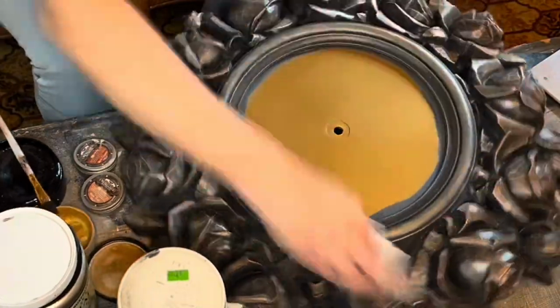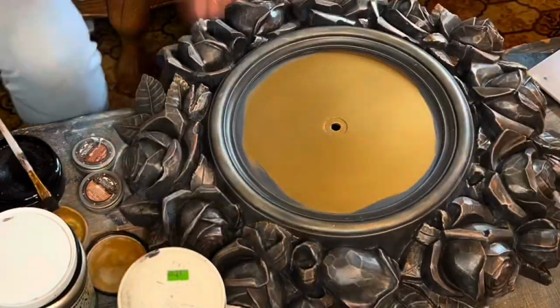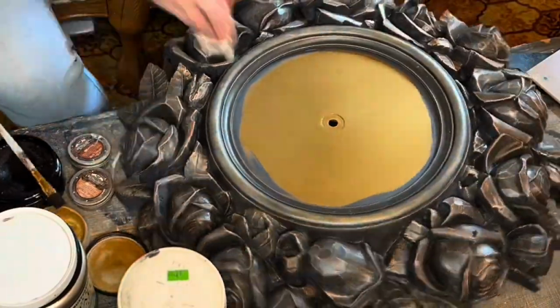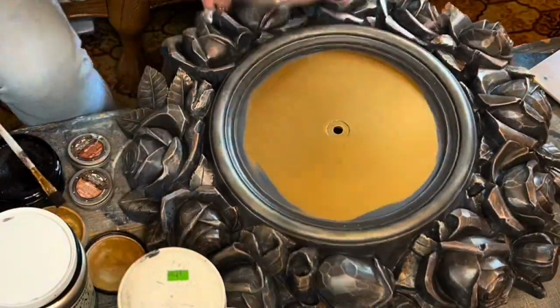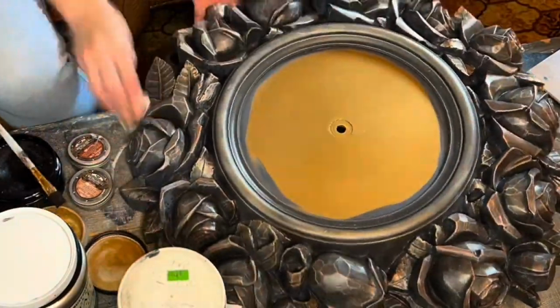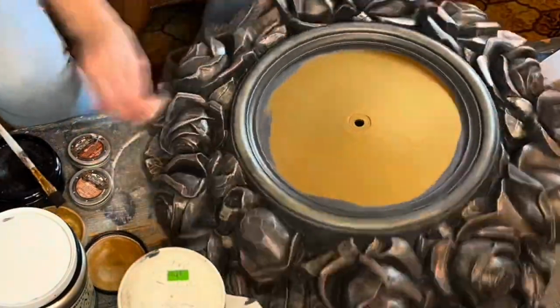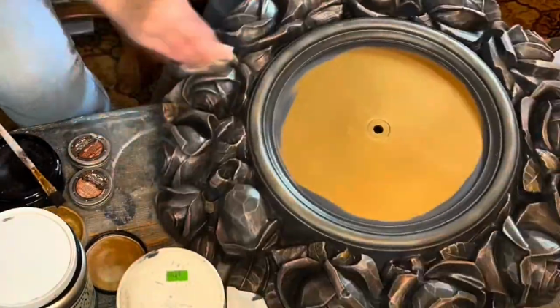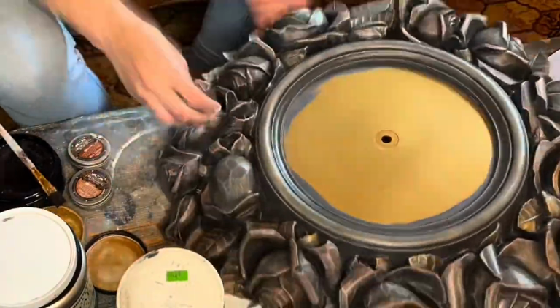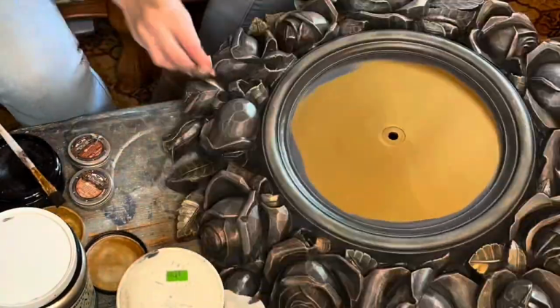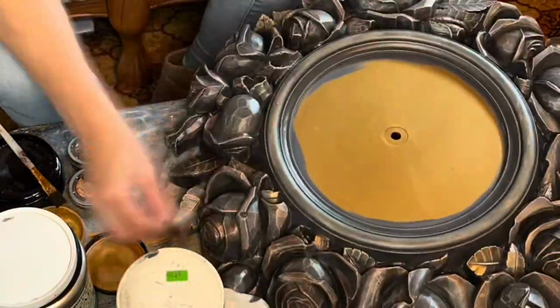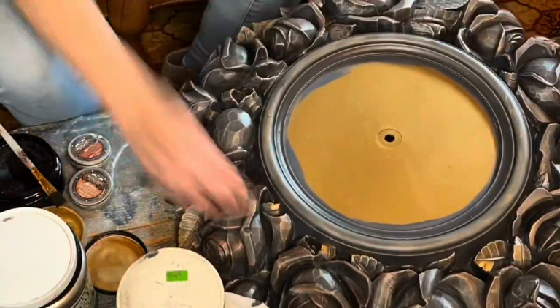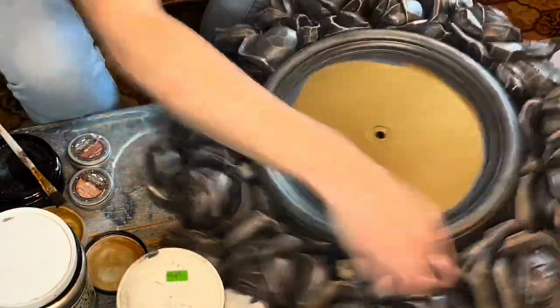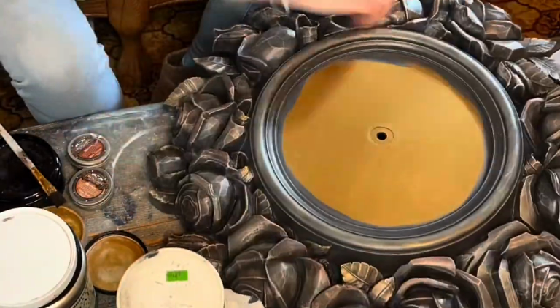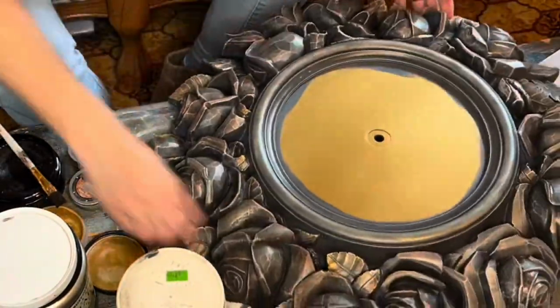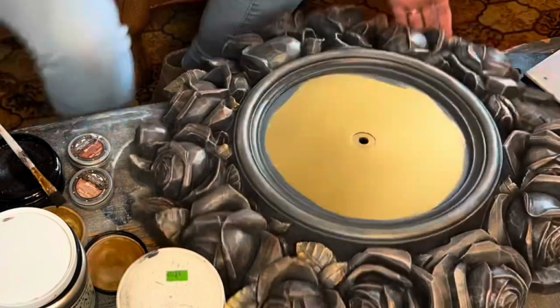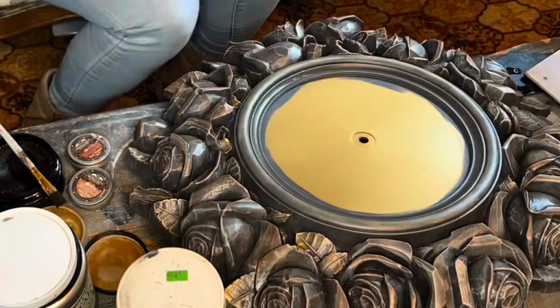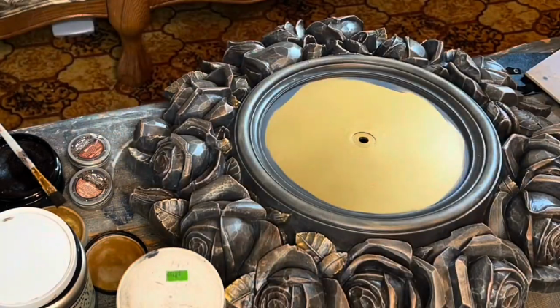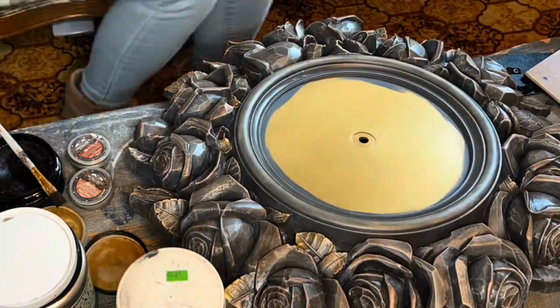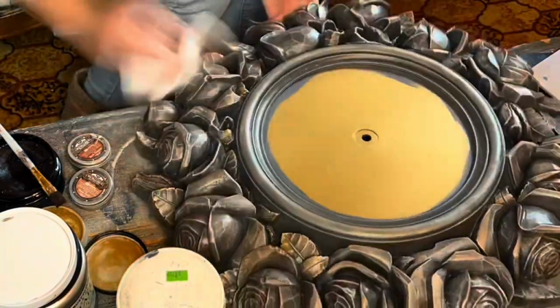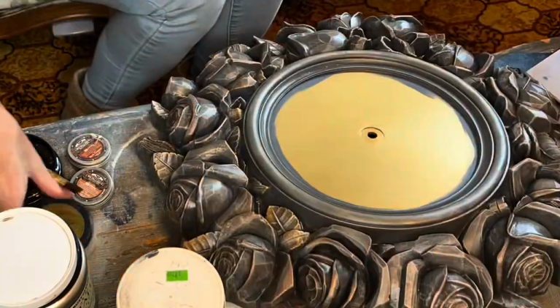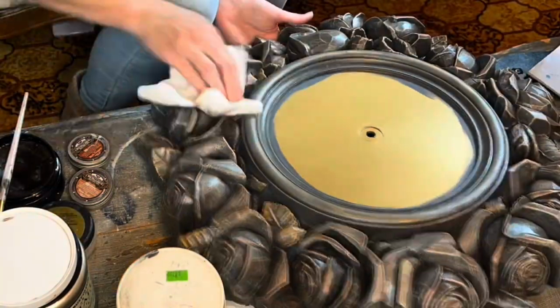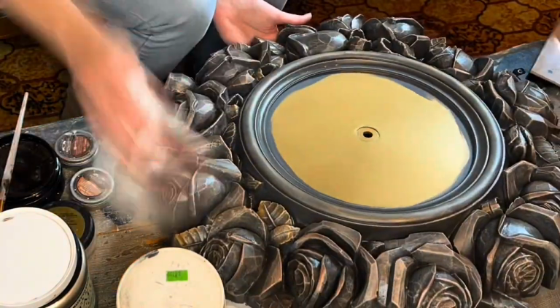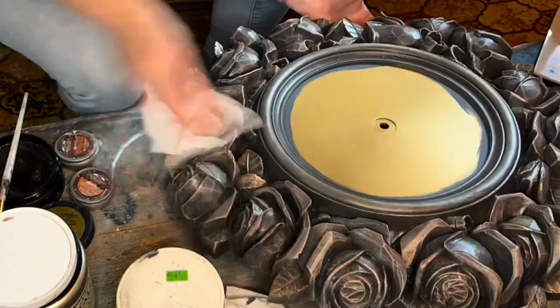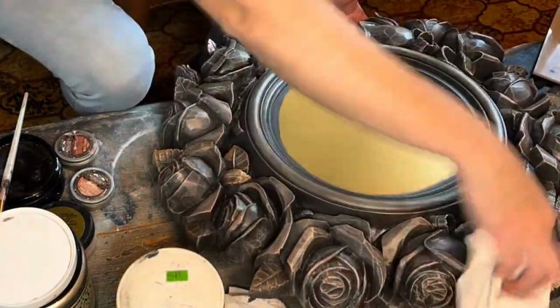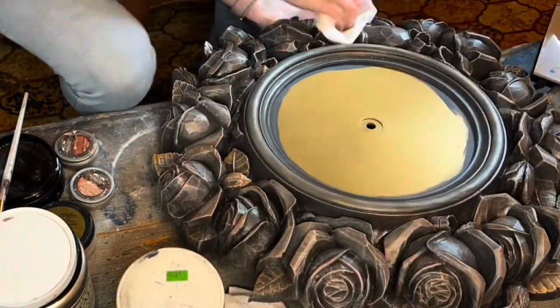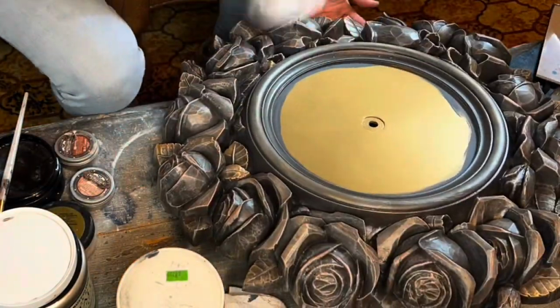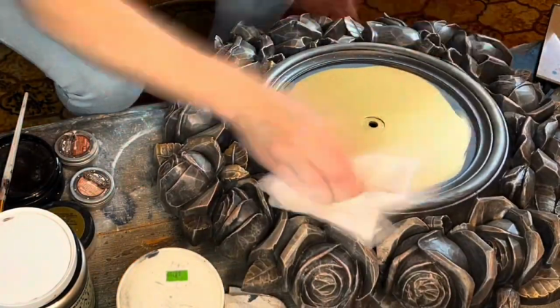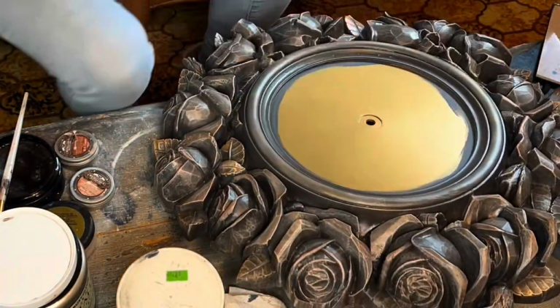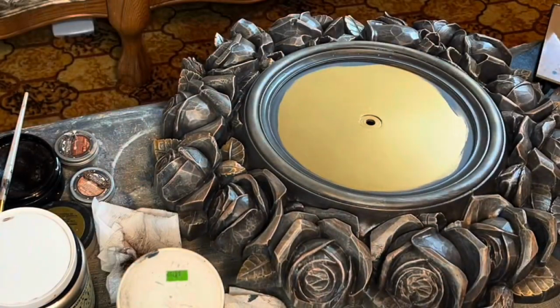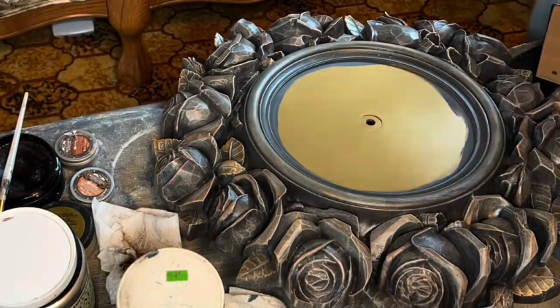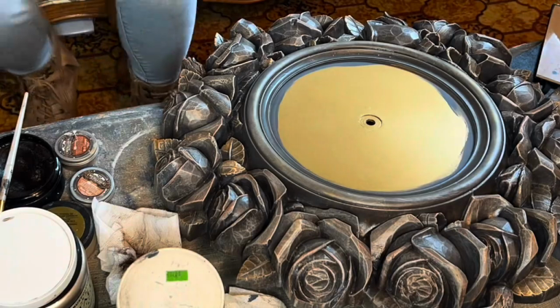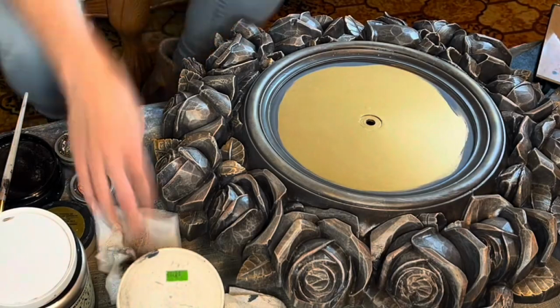I got that all on and I just think it looks so rich. And then once you start buffing it back, you'll see the other tones and everything coming out. I just think it is so pretty.